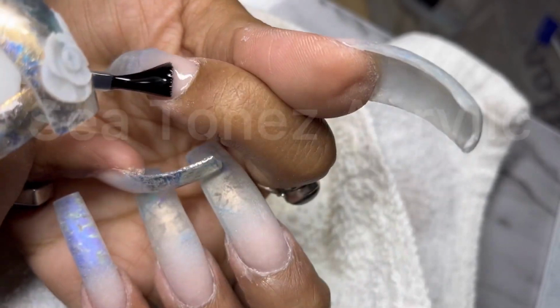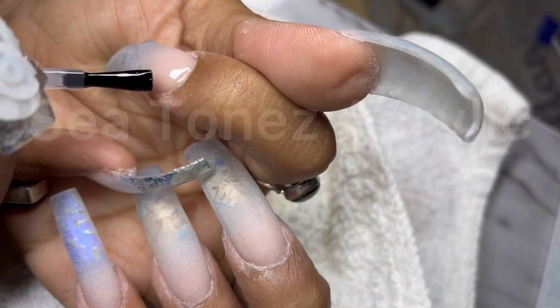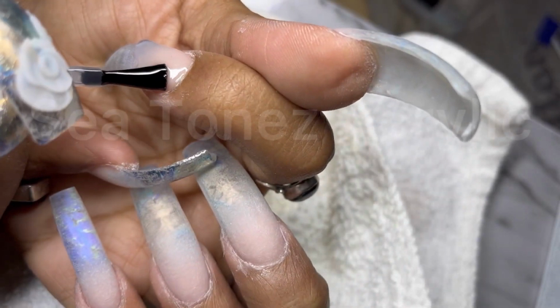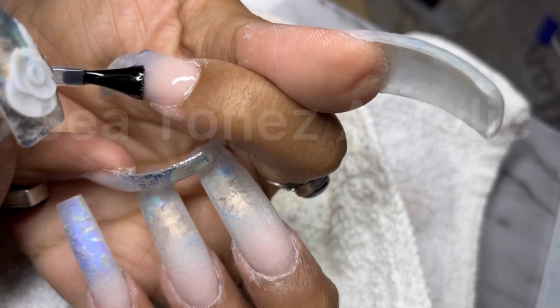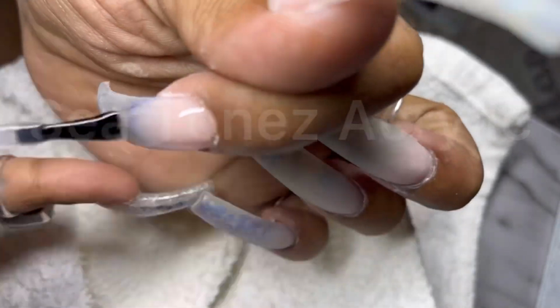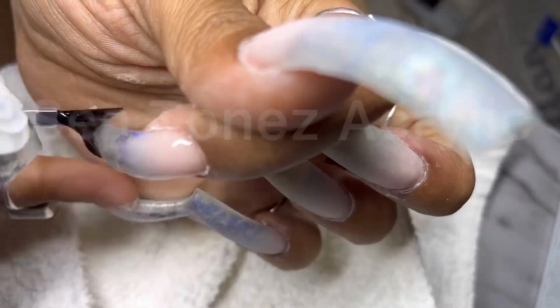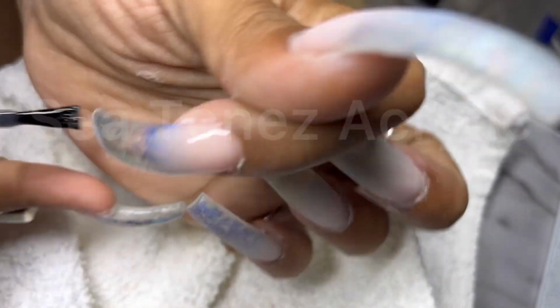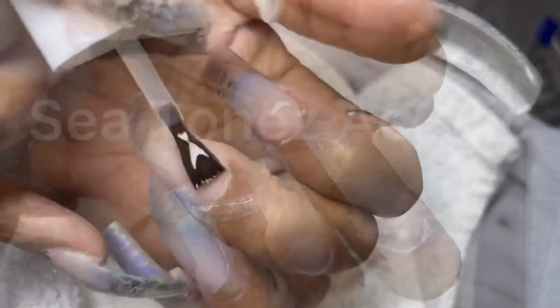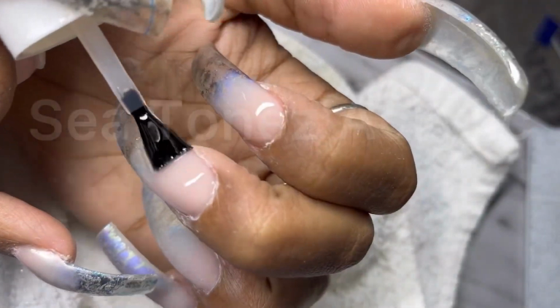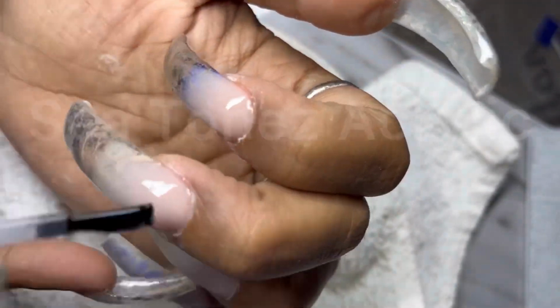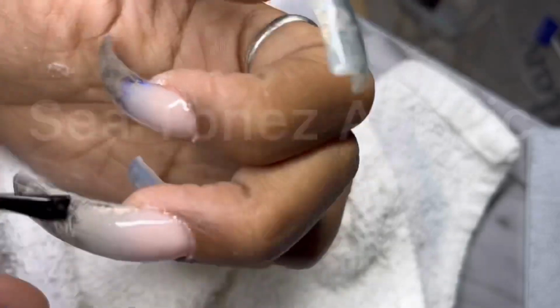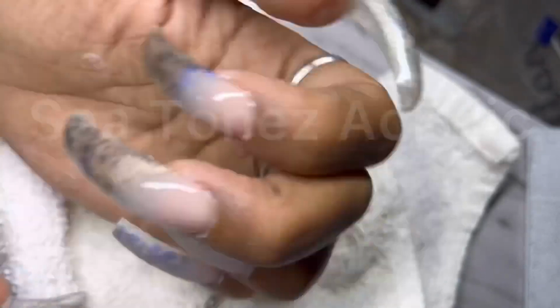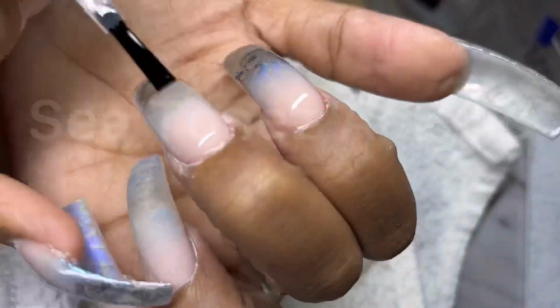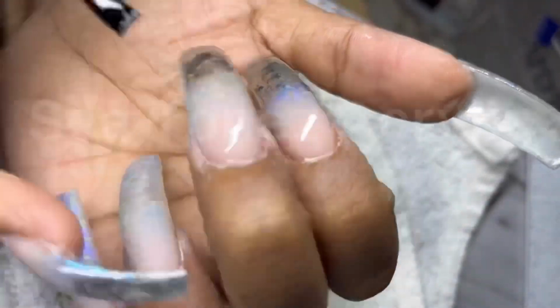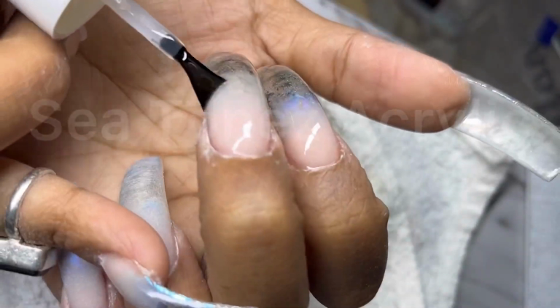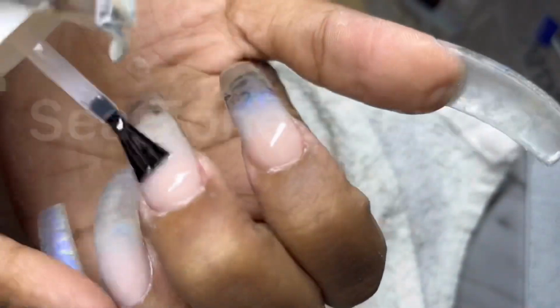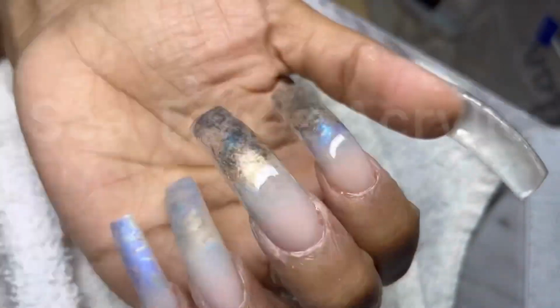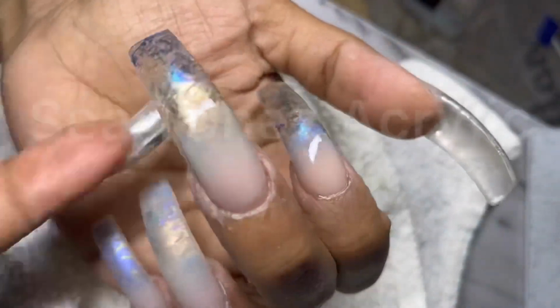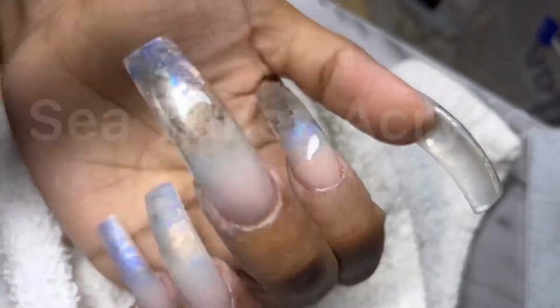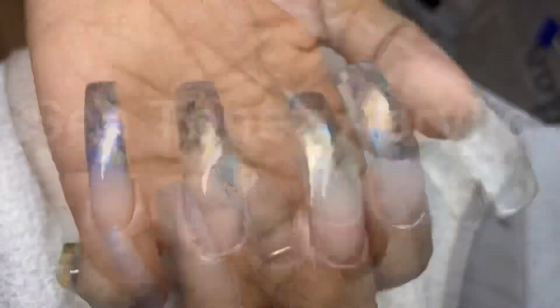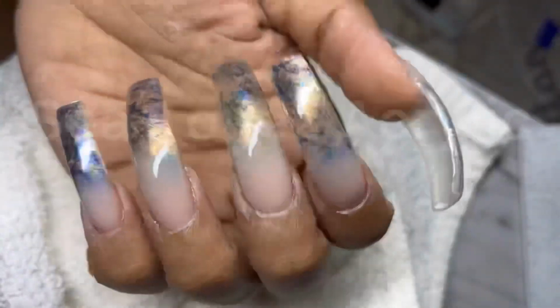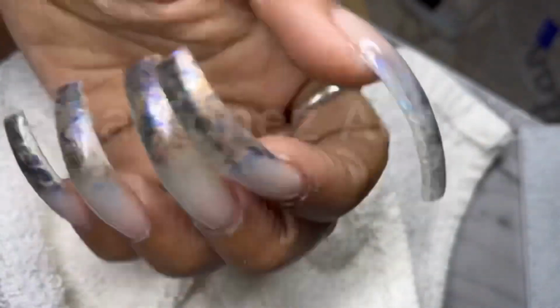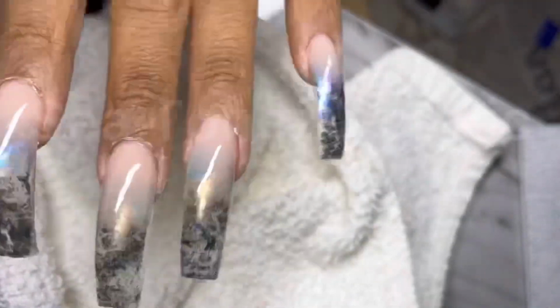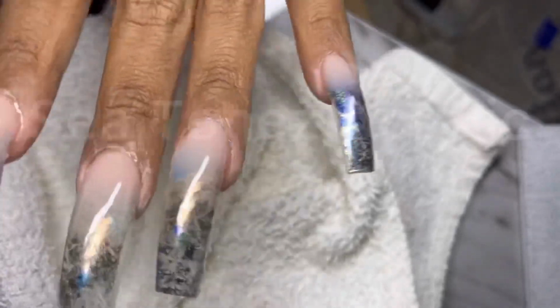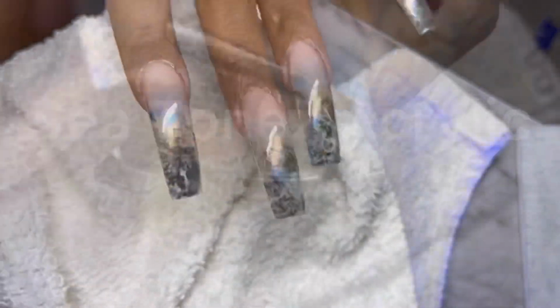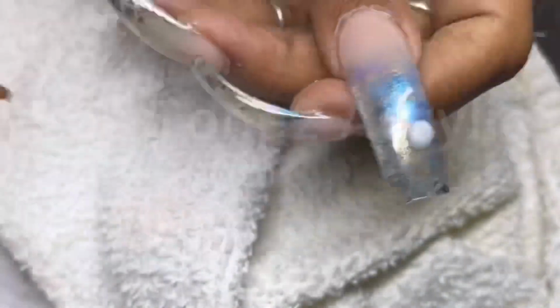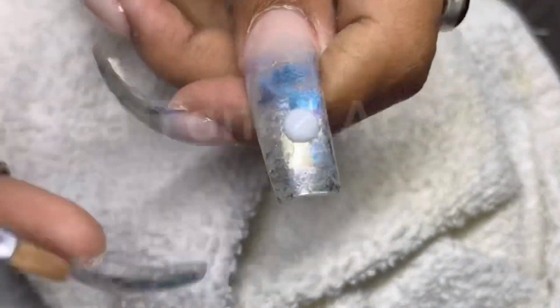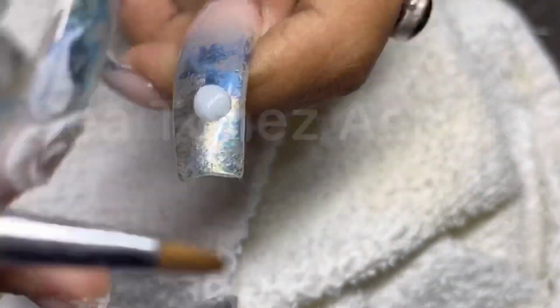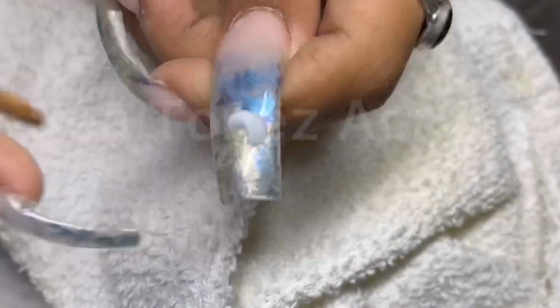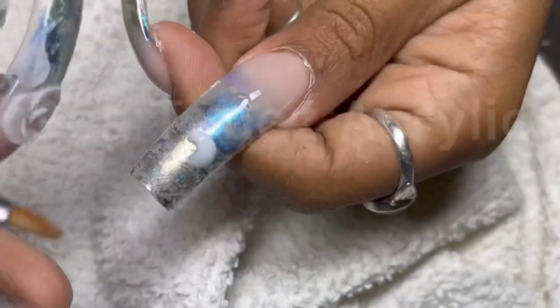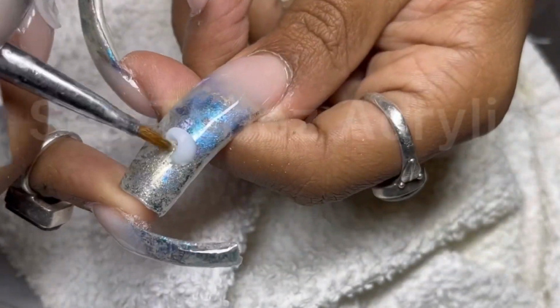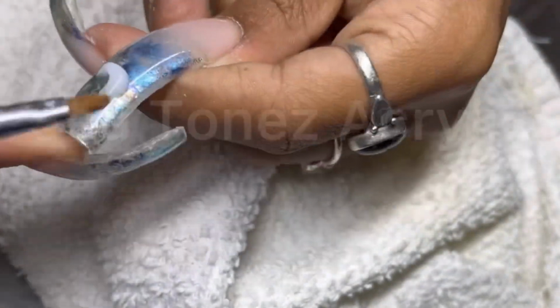Now I'm all finished but it's not time to moisturize yet because I still have to do a gel top coat. And once I cure that I'm going to go in and do these 3D acrylic designs.